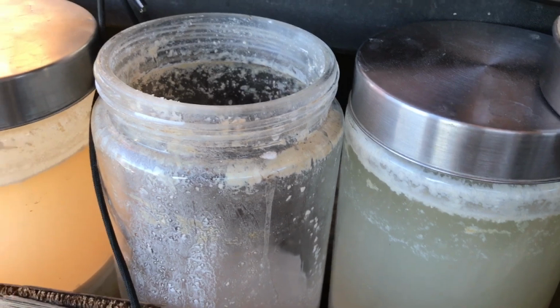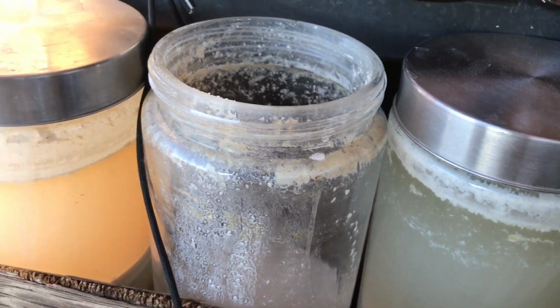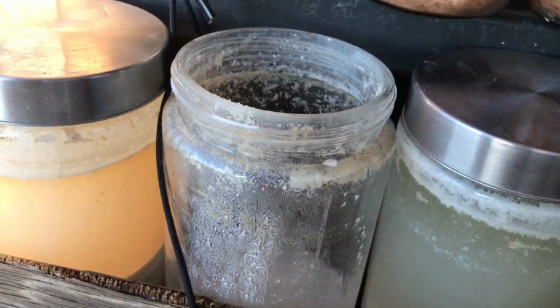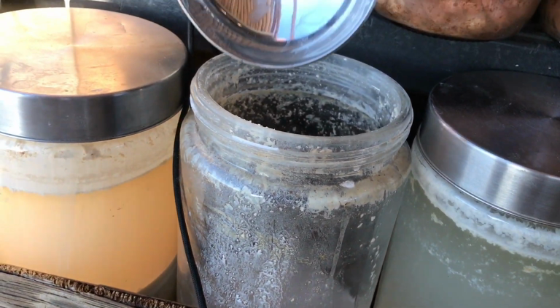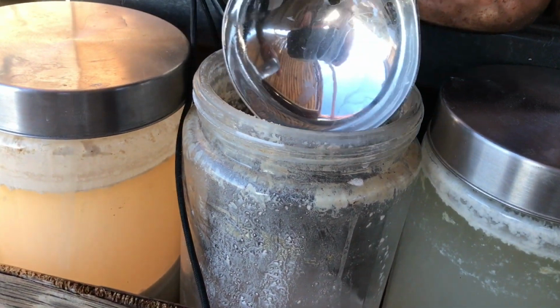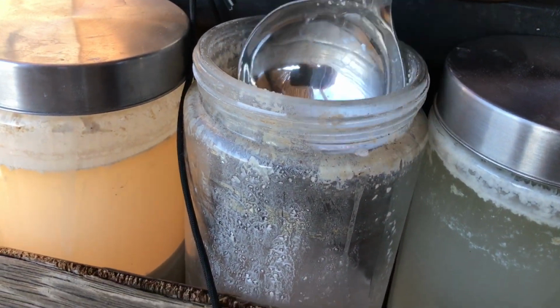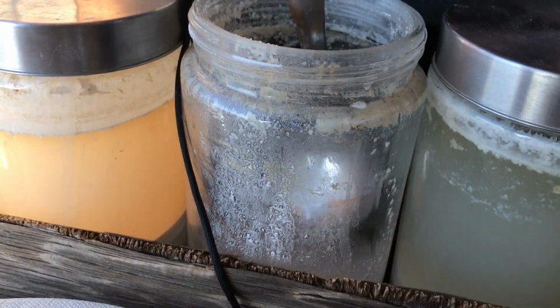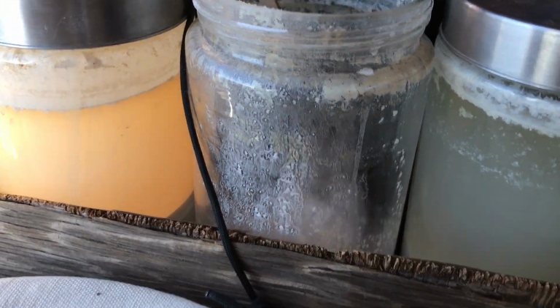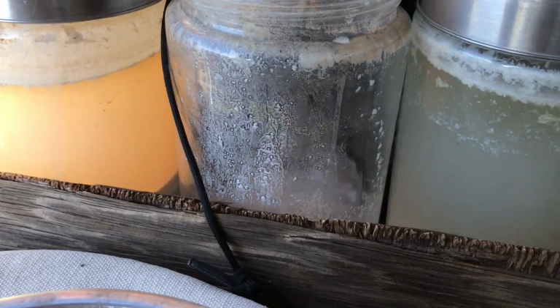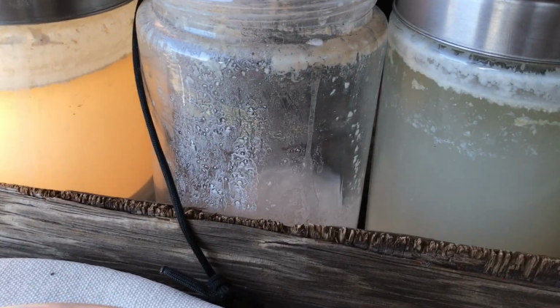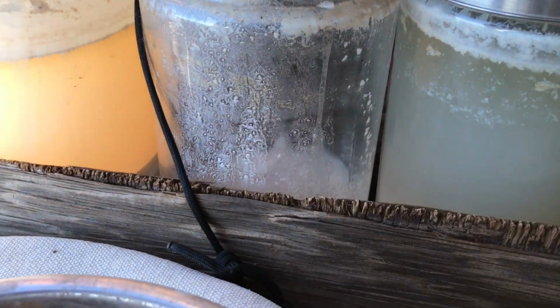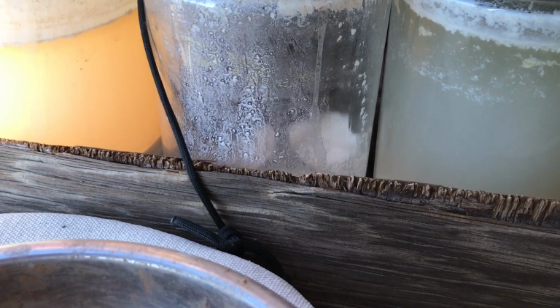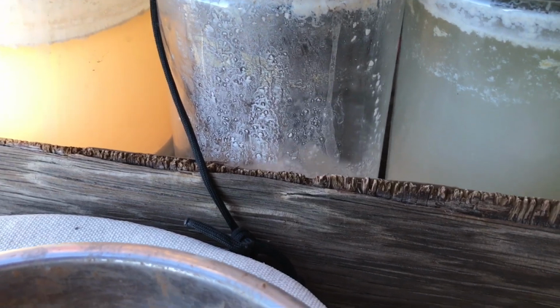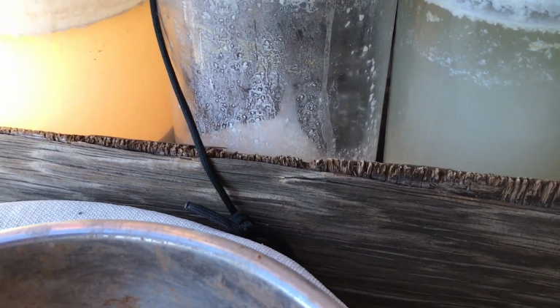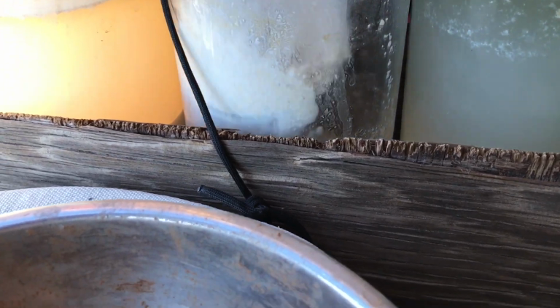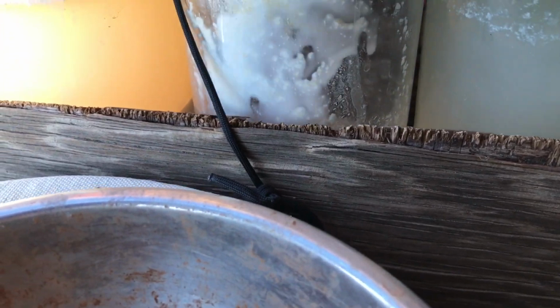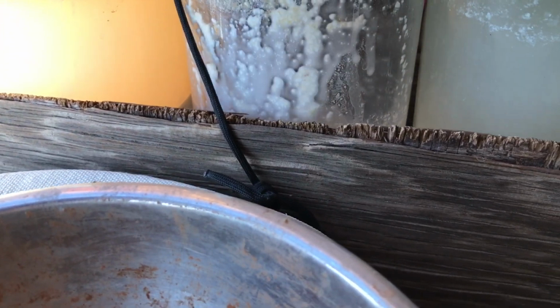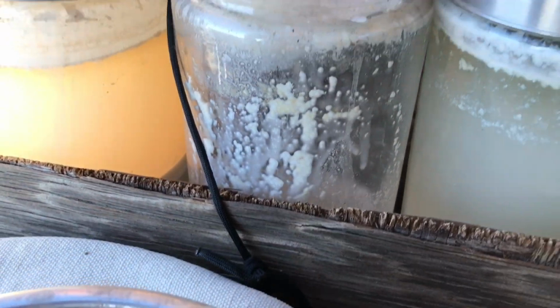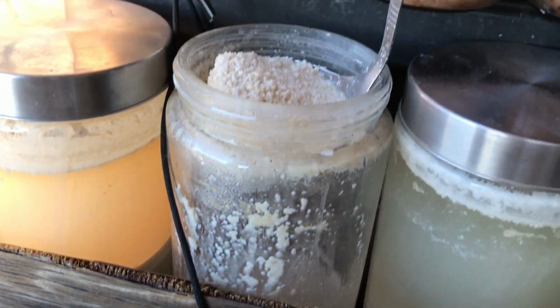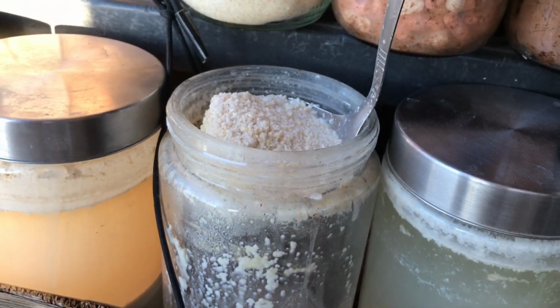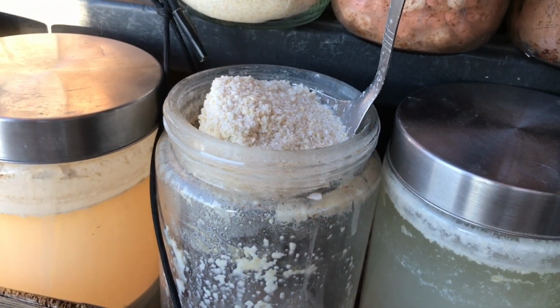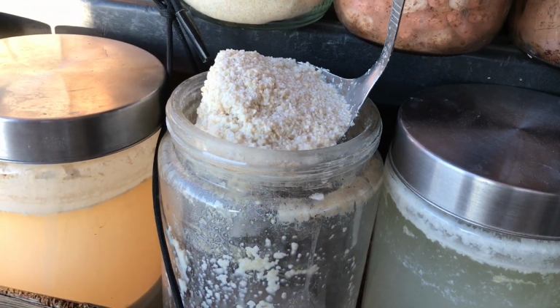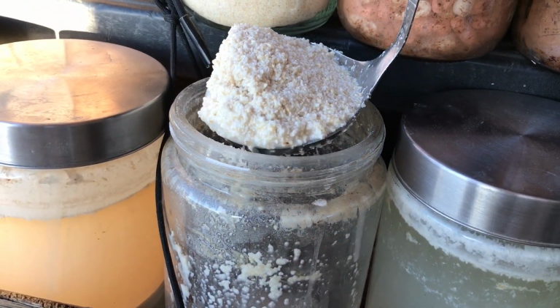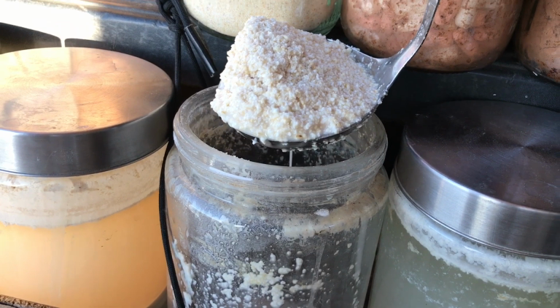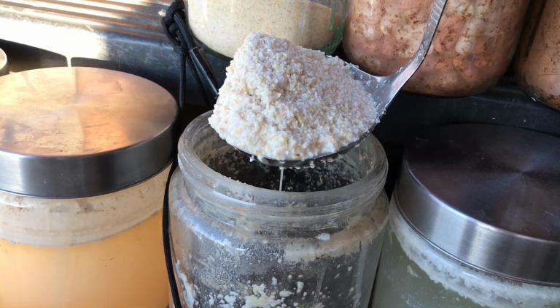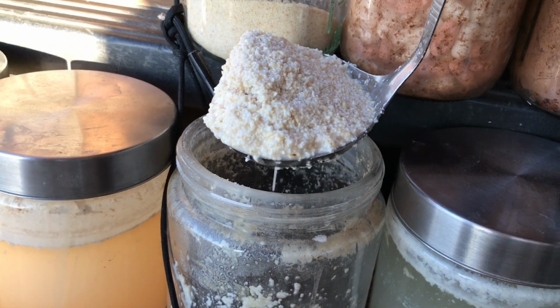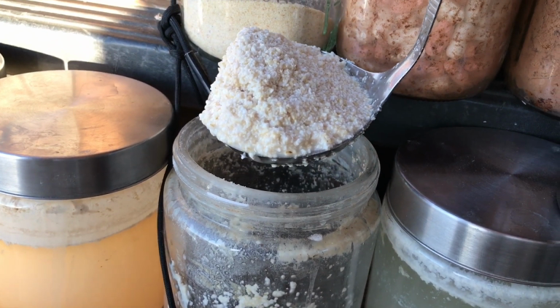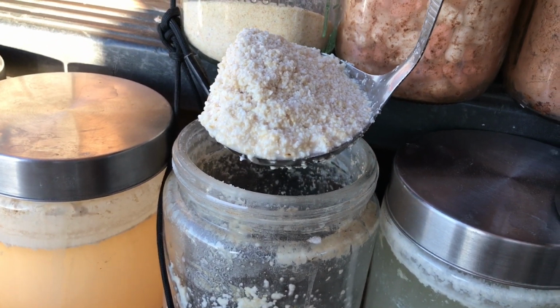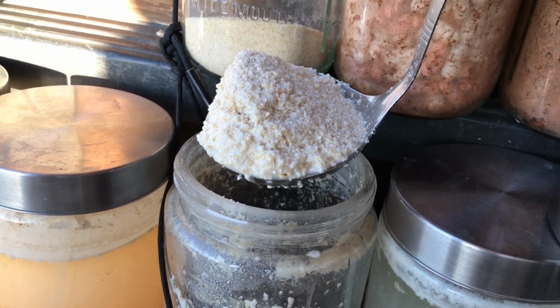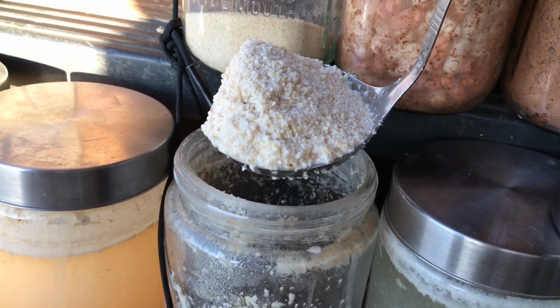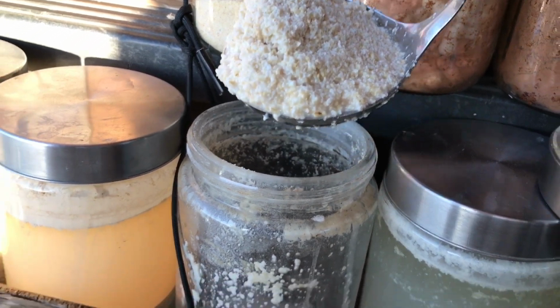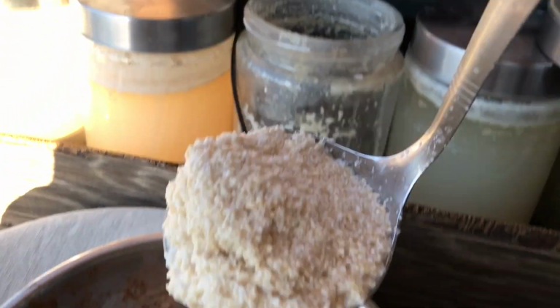This is the meal left over from a month of fermenting the rice wine. I ground the short grain organic brown rice with a grain grinder and it gives you this sort of meal product.